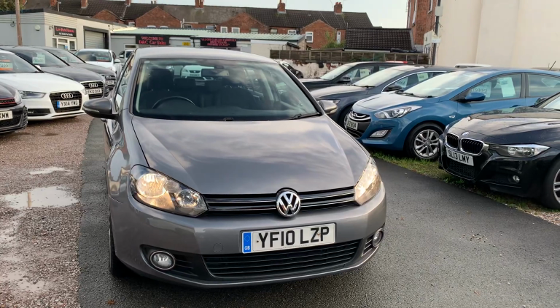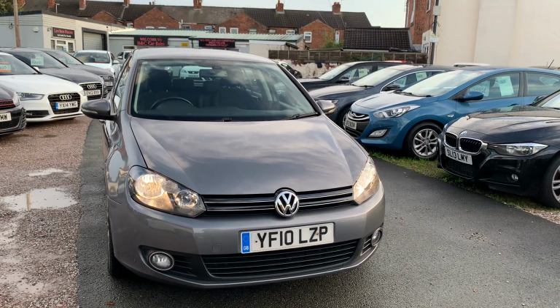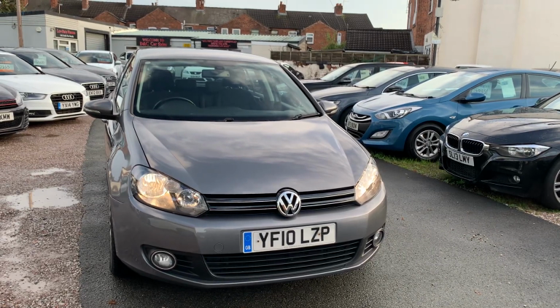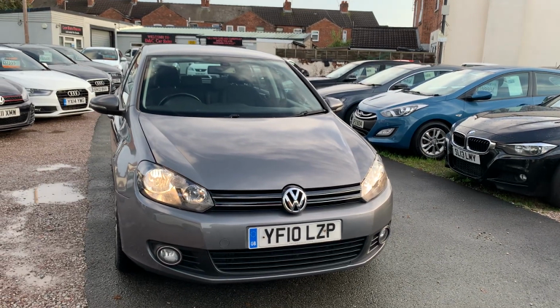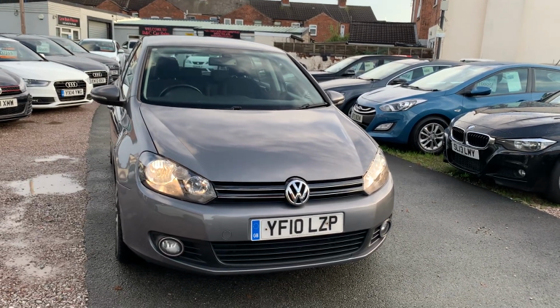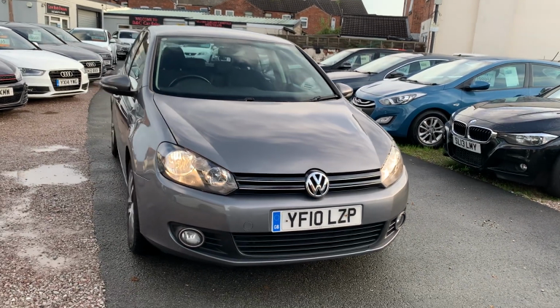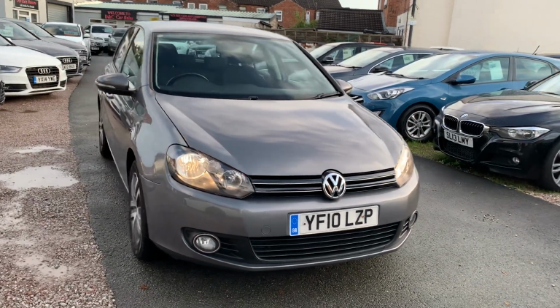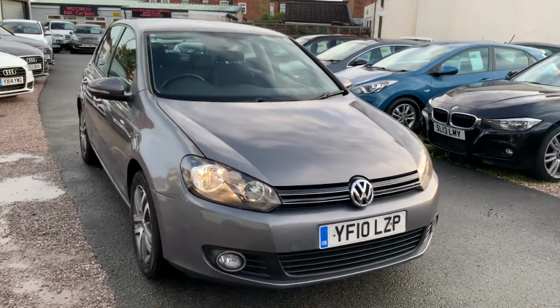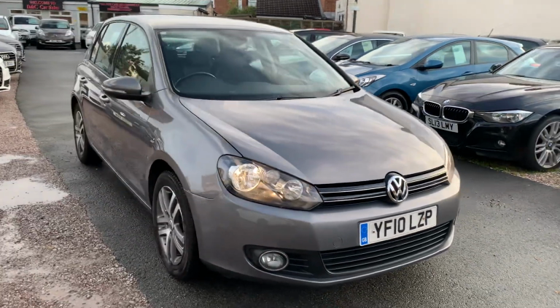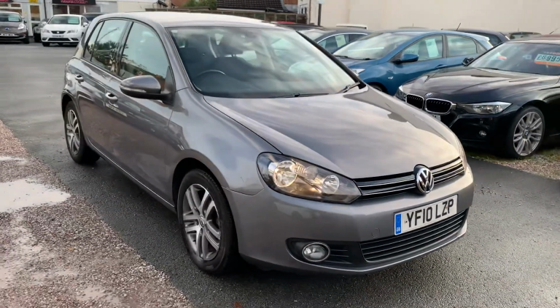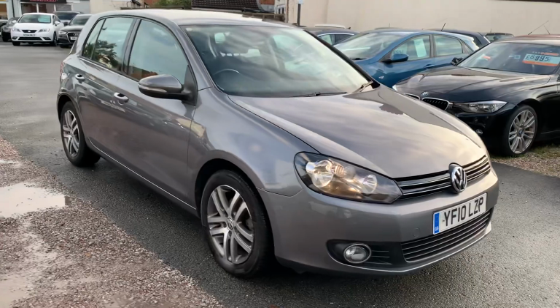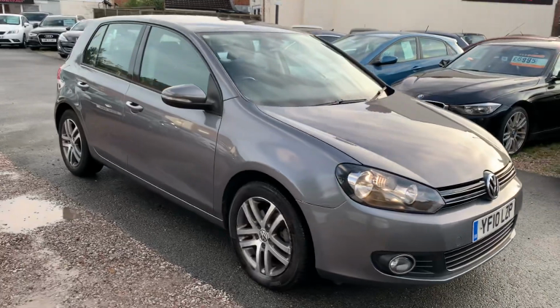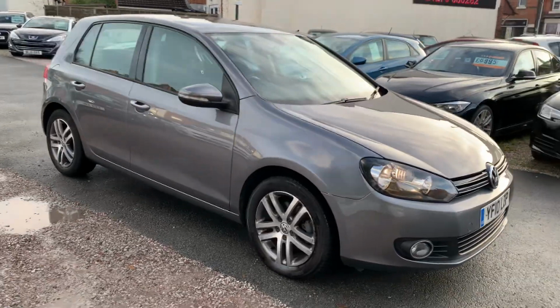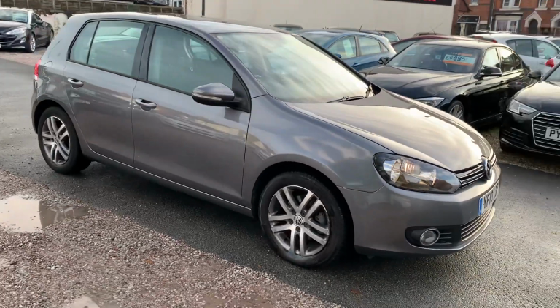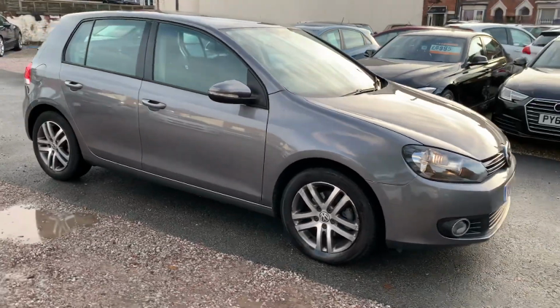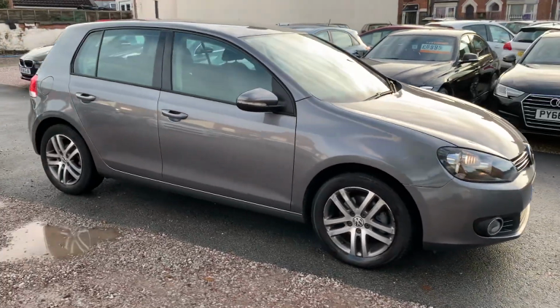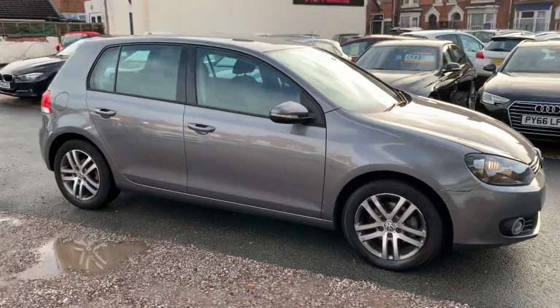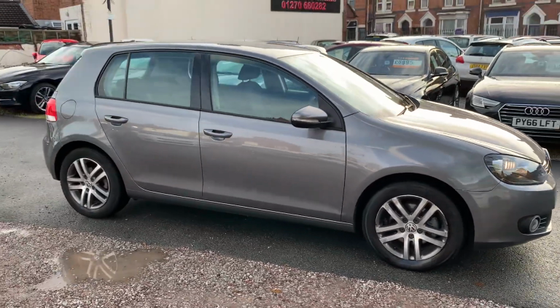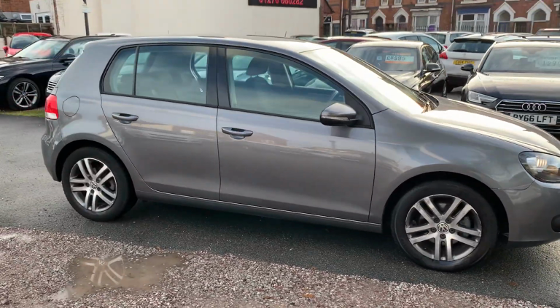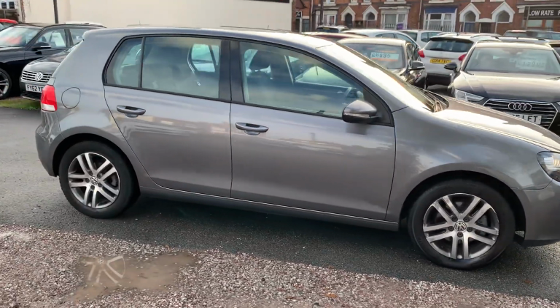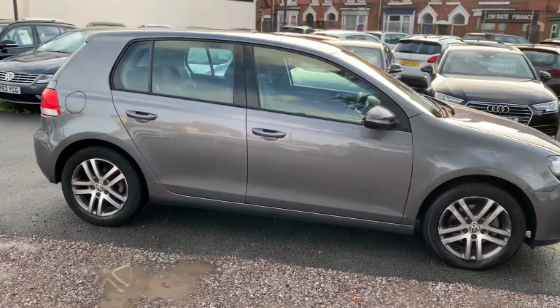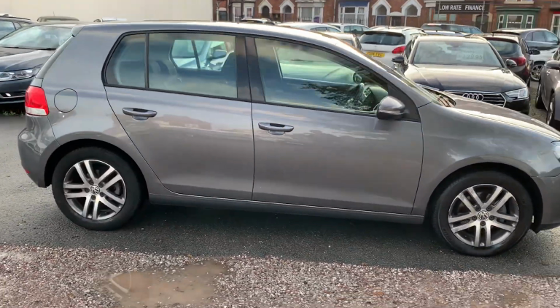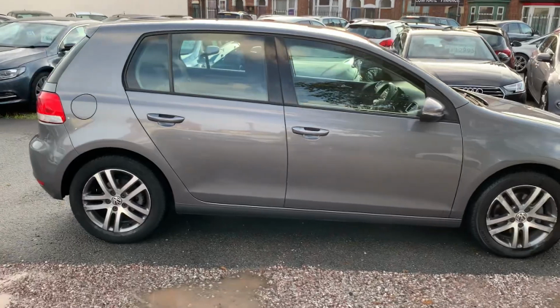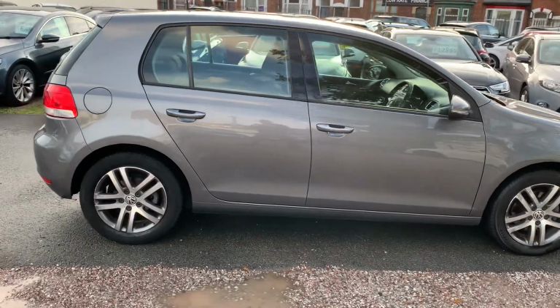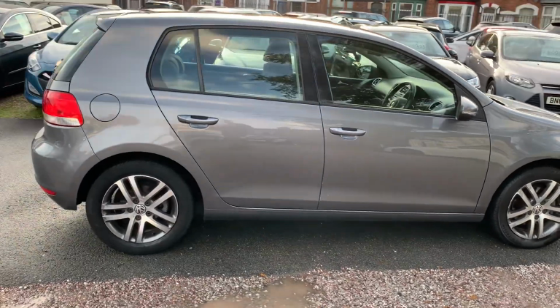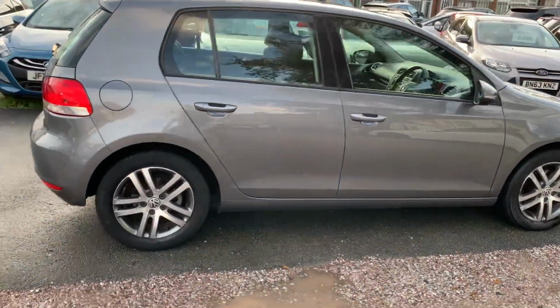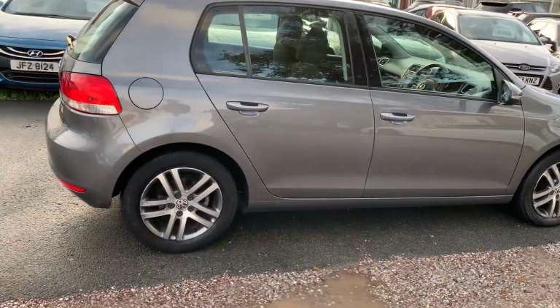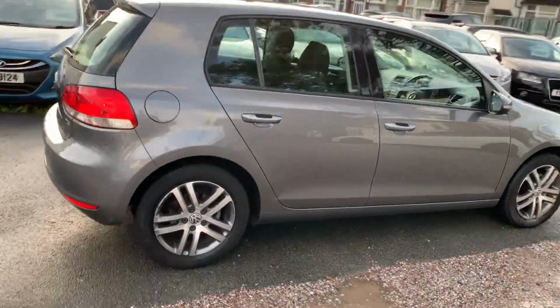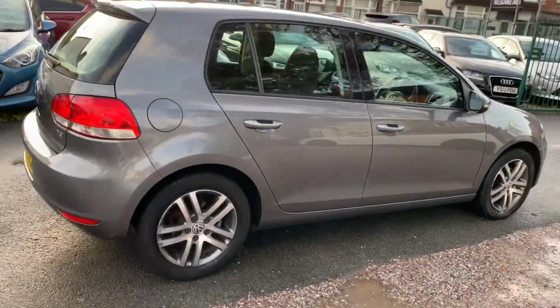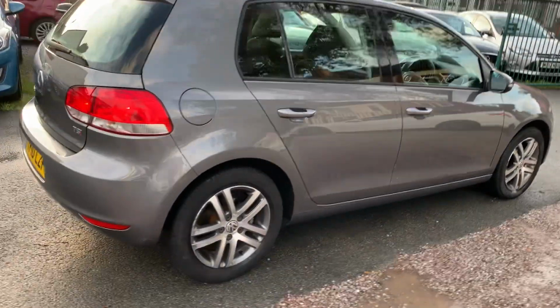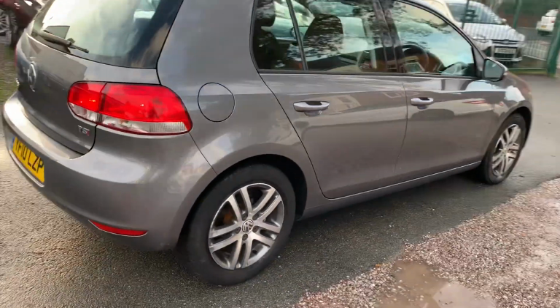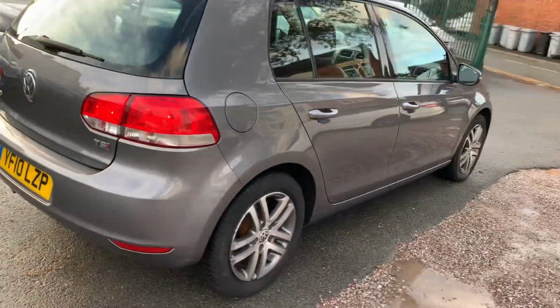Hi, it's Rich at D&C Car Sales in Crewe. I'm just going to do you a quick walk-around video of our VW Golf. I have got the car running so you can get a bit of a feel for it. I'm going to have a walk around all the bodywork and we'll show you inside.